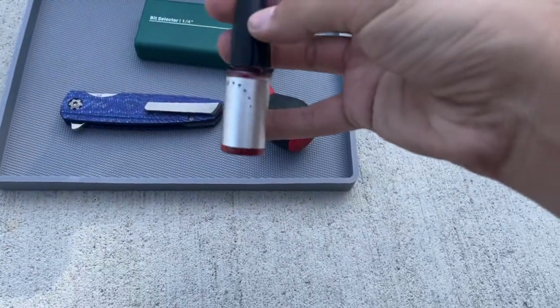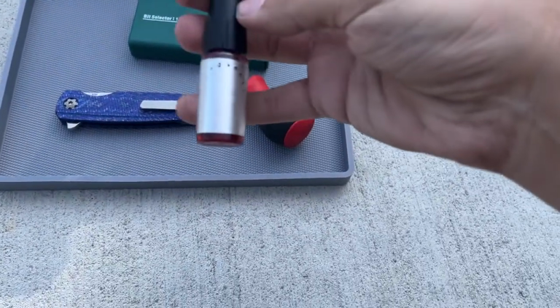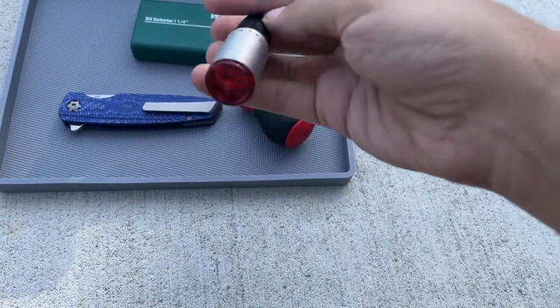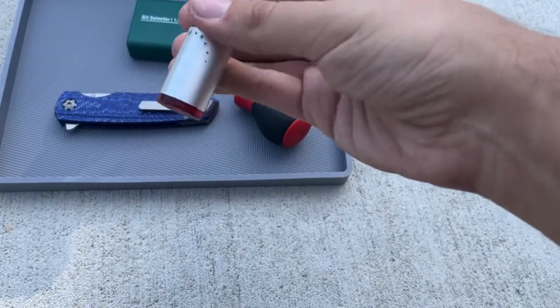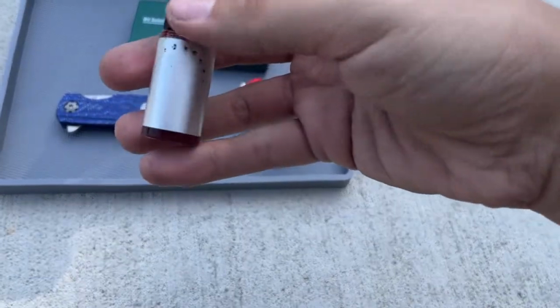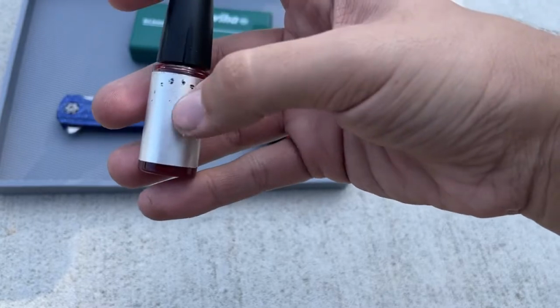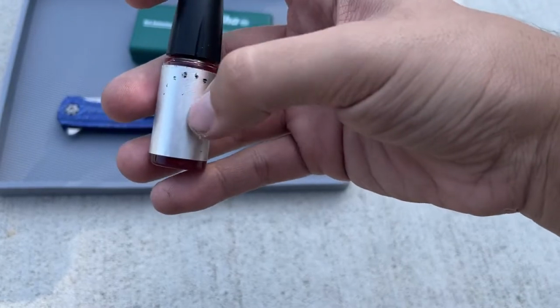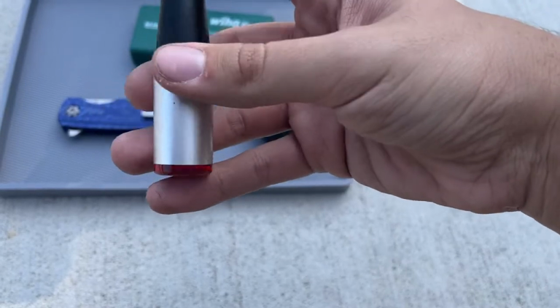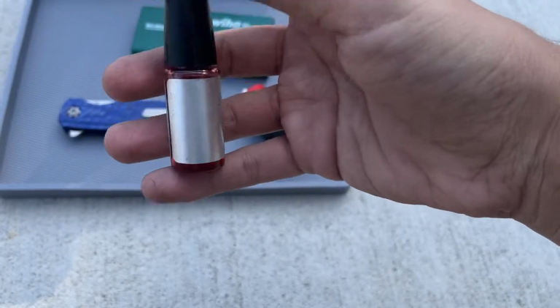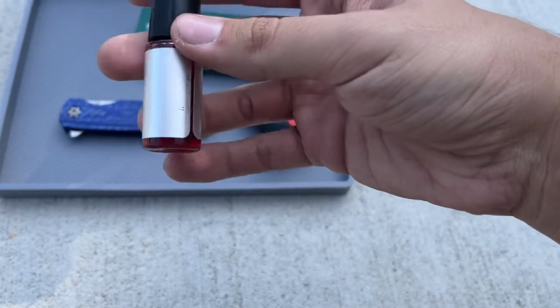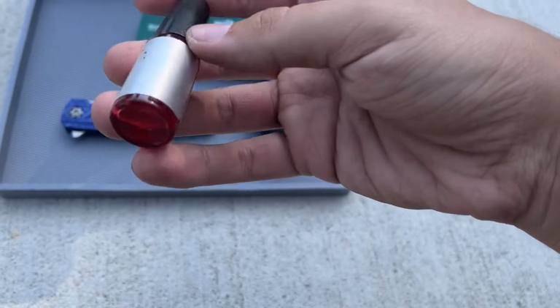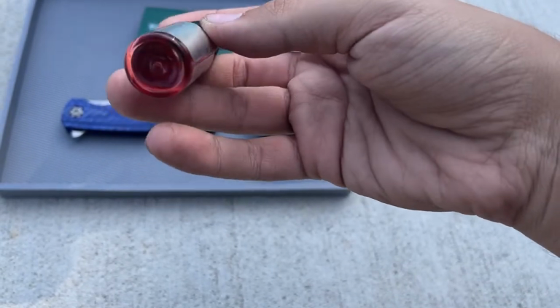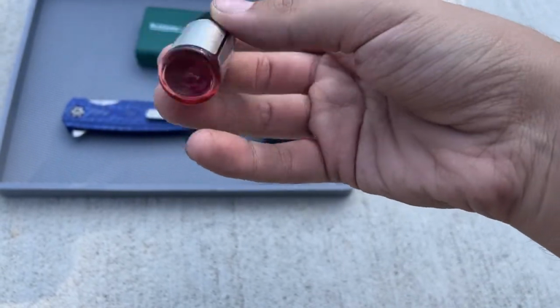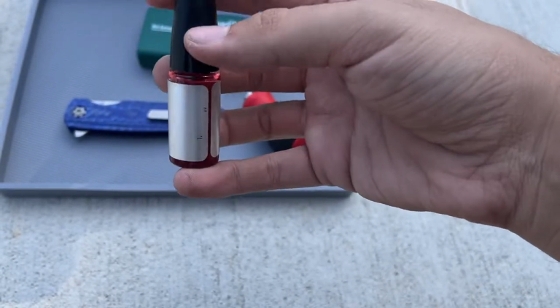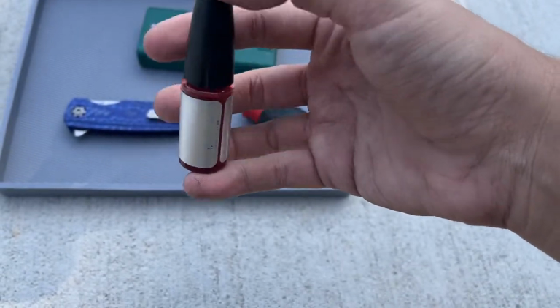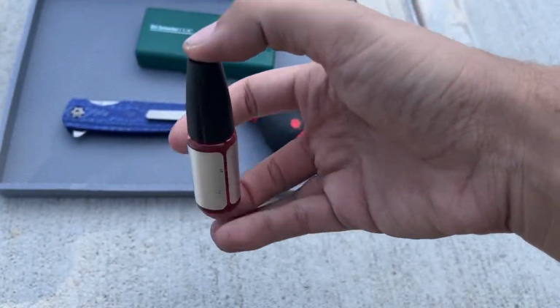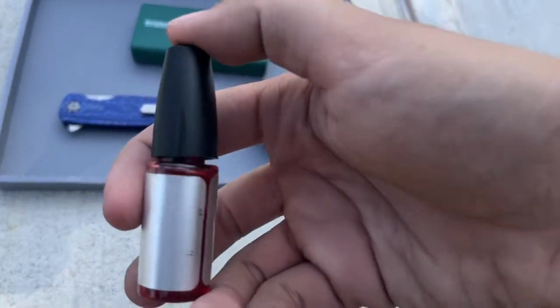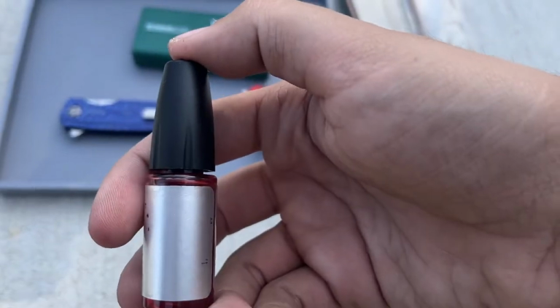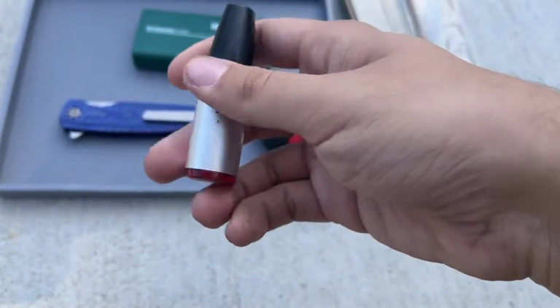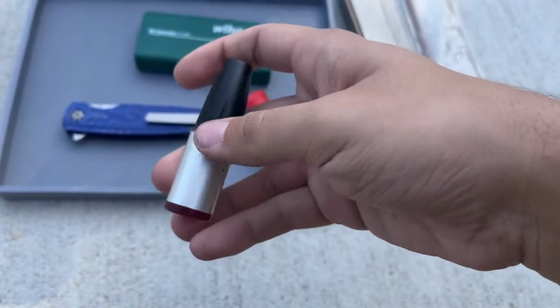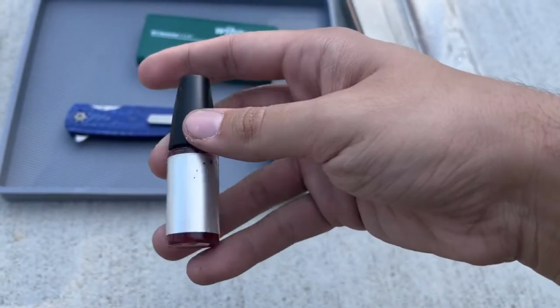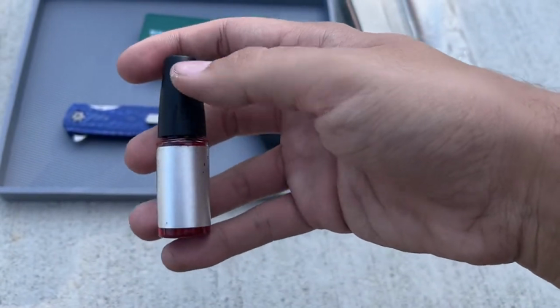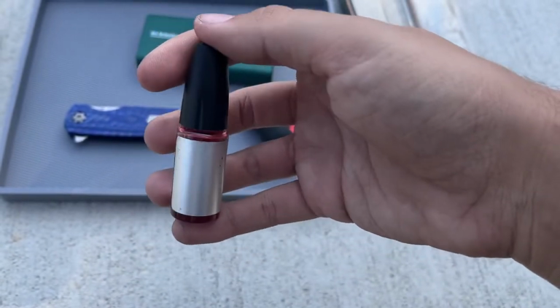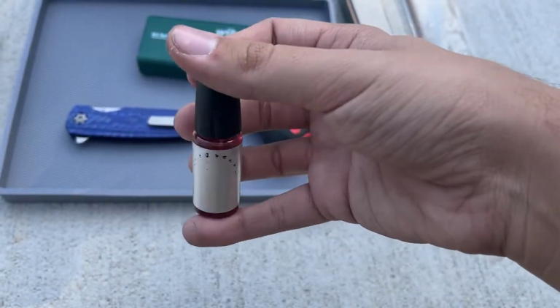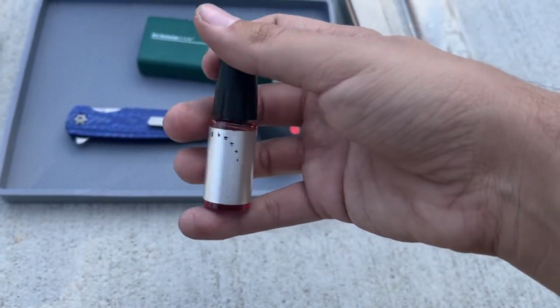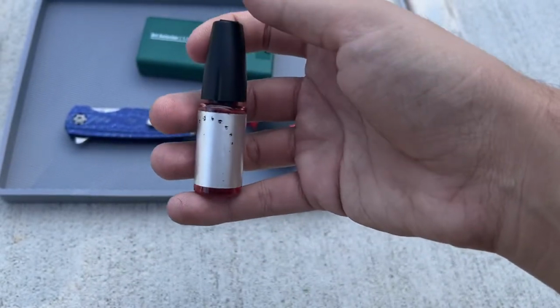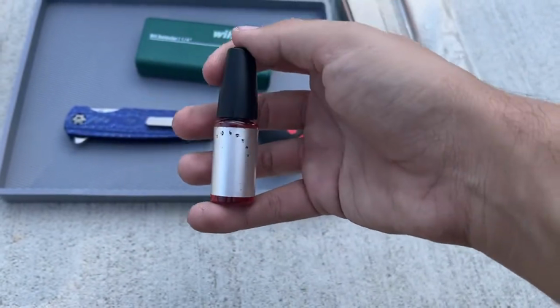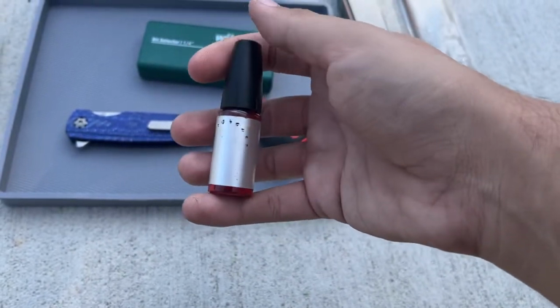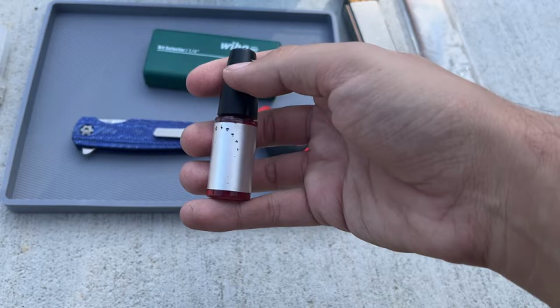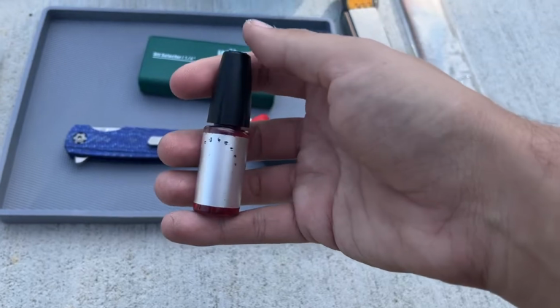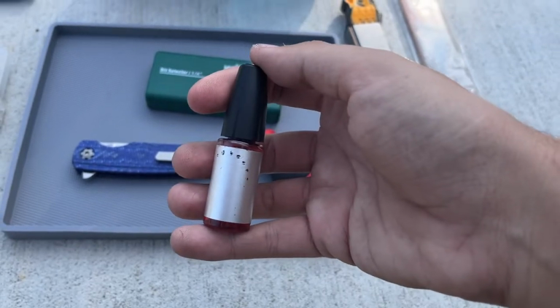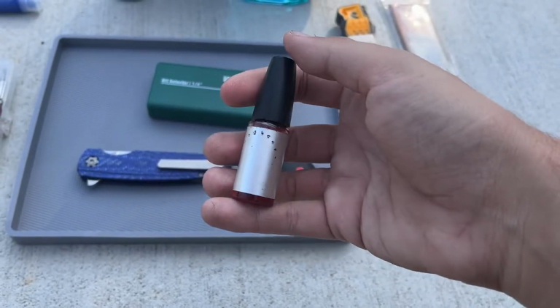Another thing I use a lot is KPL. As you can see, I've had it for many years because the labels are worn off. I've had it for many years and 300-plus knives, and it's still almost full. If you buy this, it will last you forever, or at least a really, really long time.